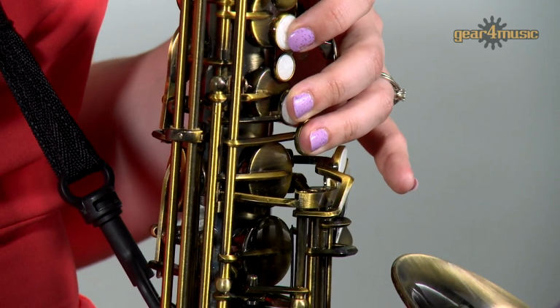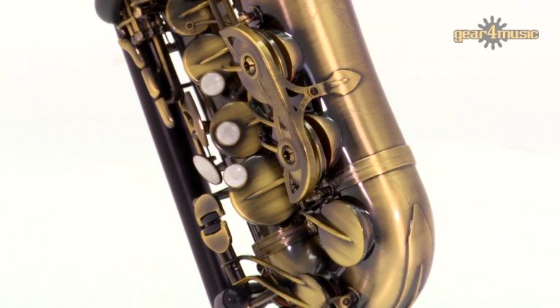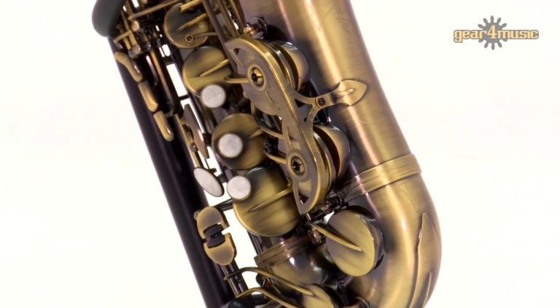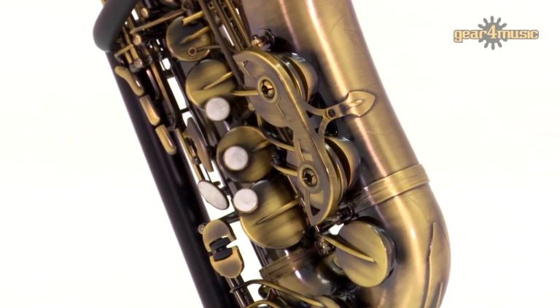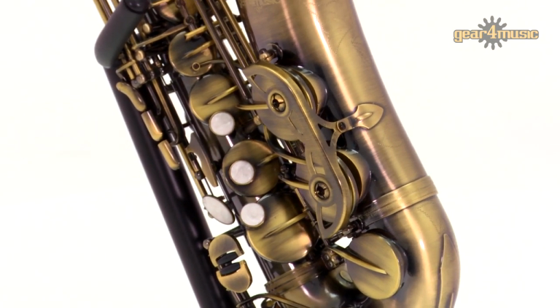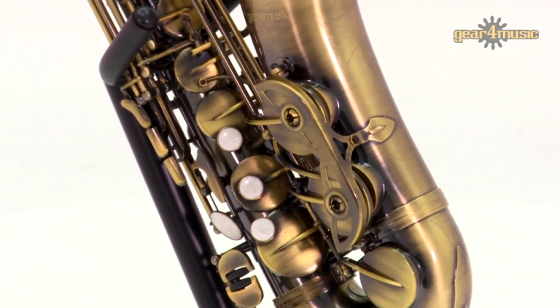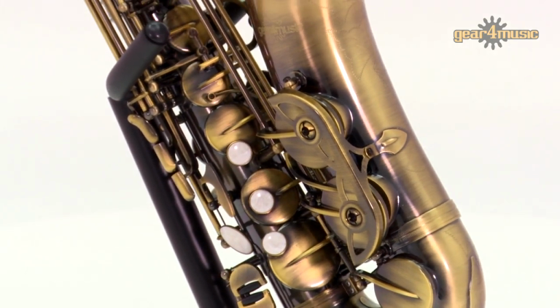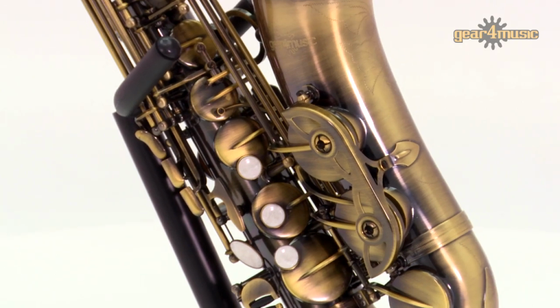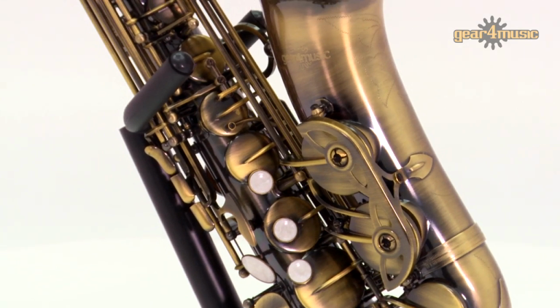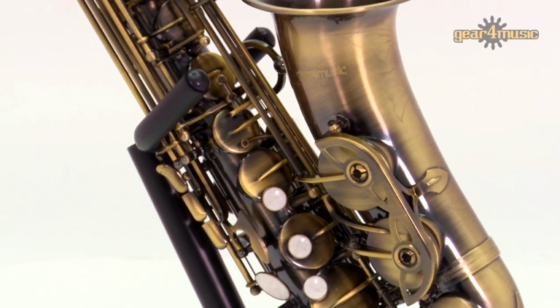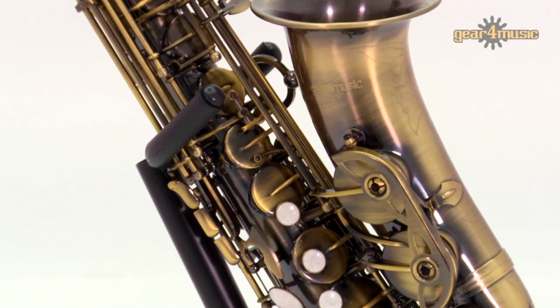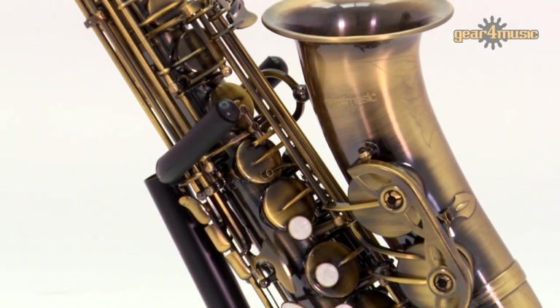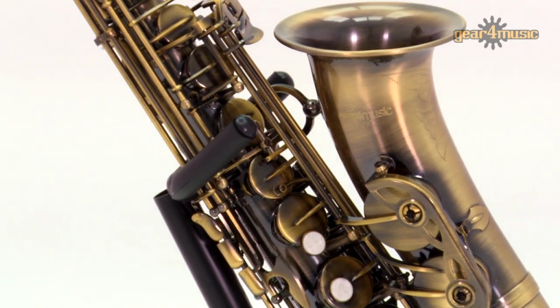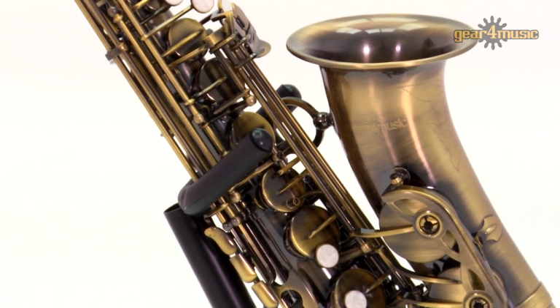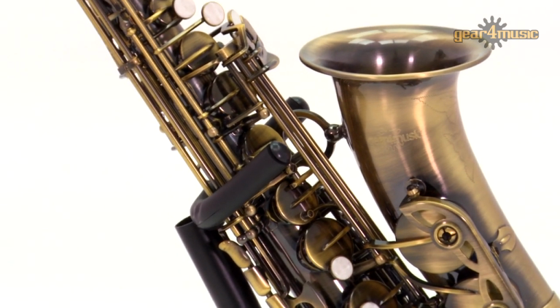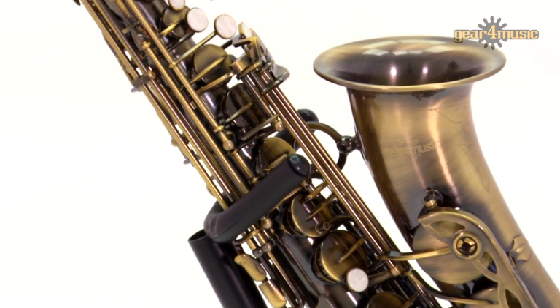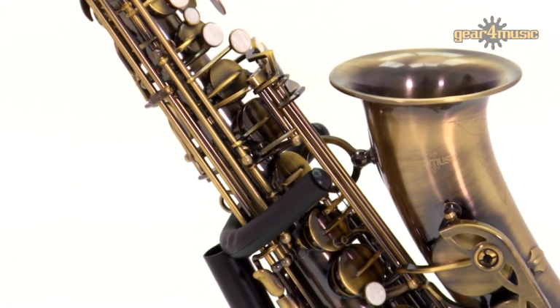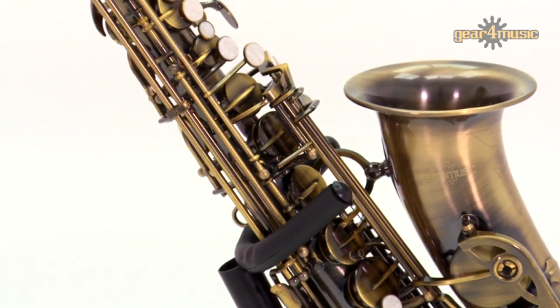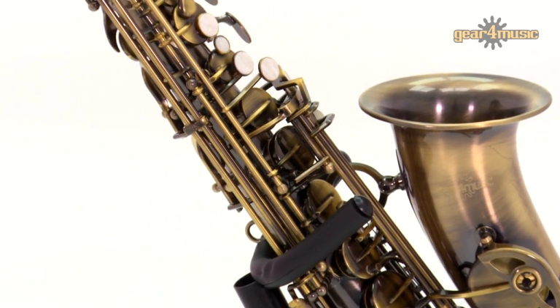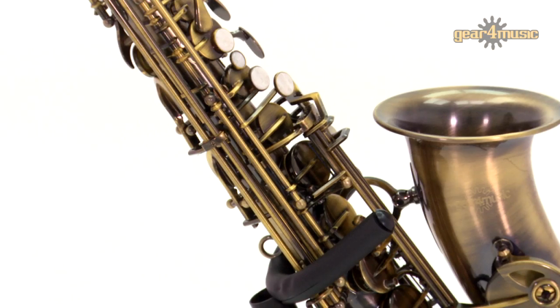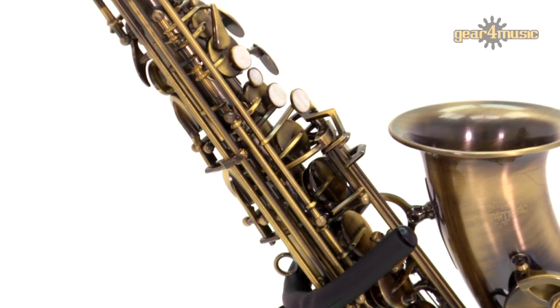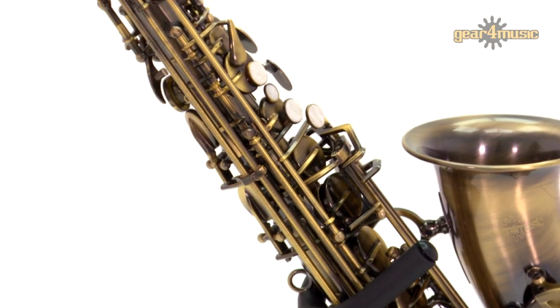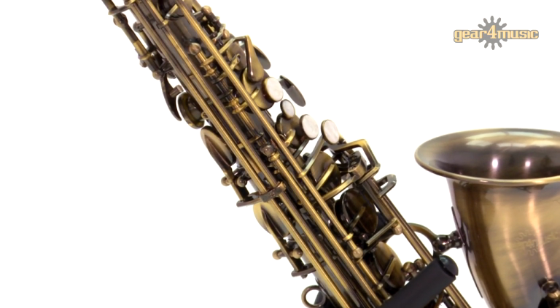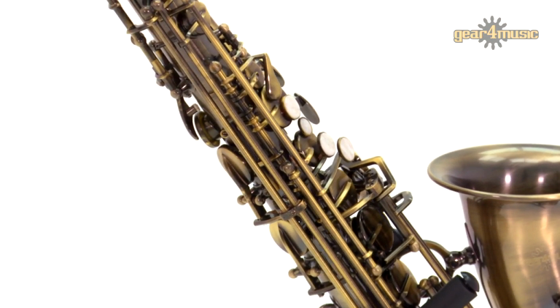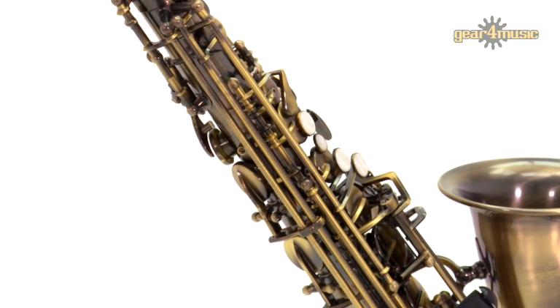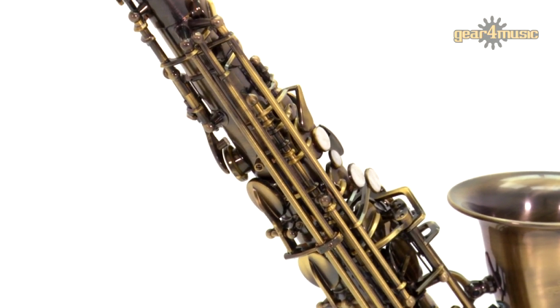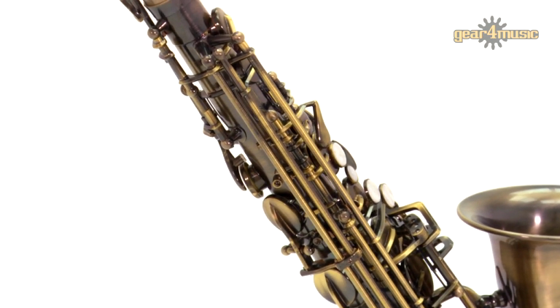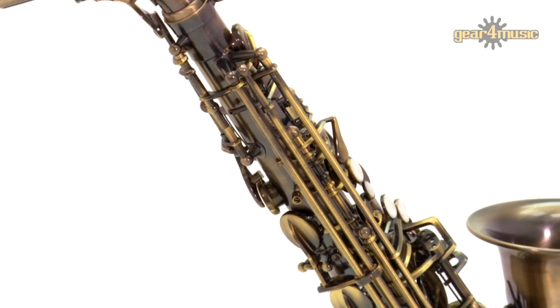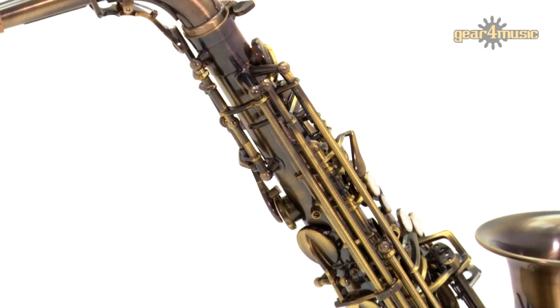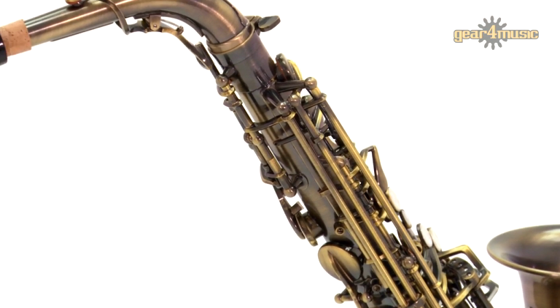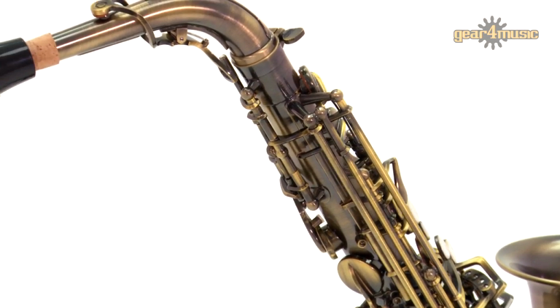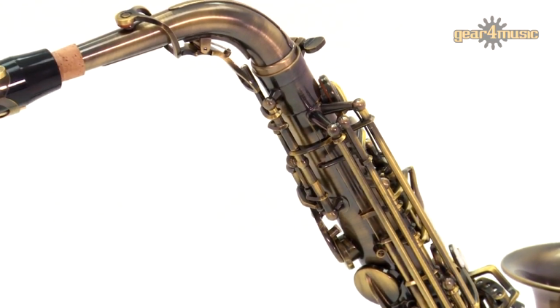Gear 4 Music's alto sax also features blued steel springs, domed metal reflectors, an auxiliary high F sharp key, and precision drawn tone holes for improved action, projection and tone.